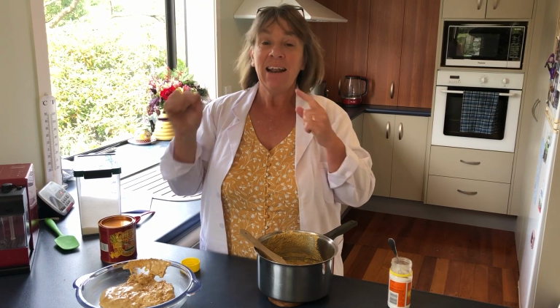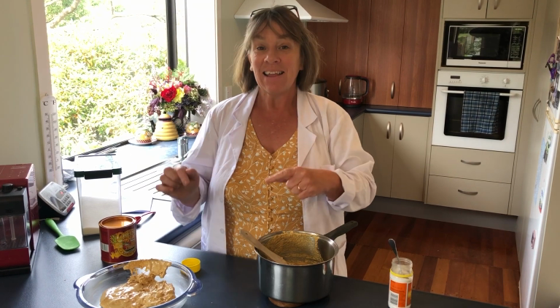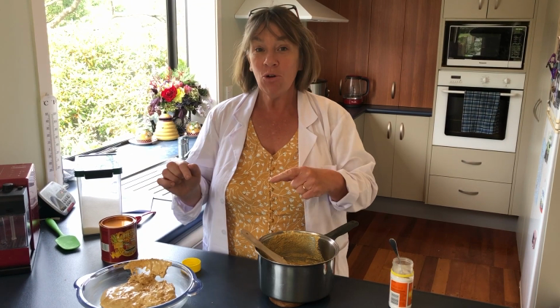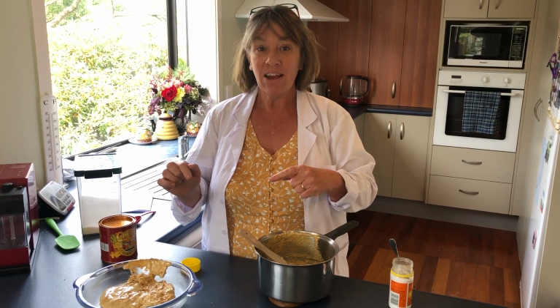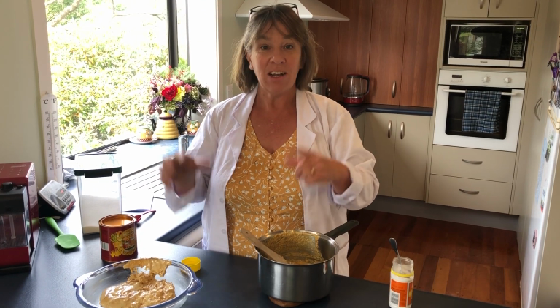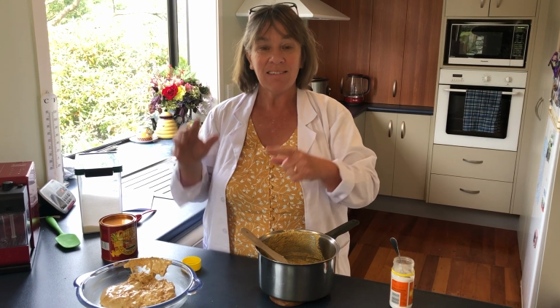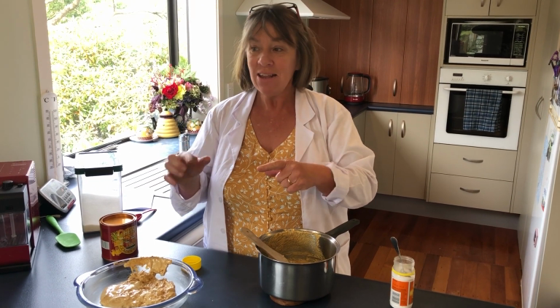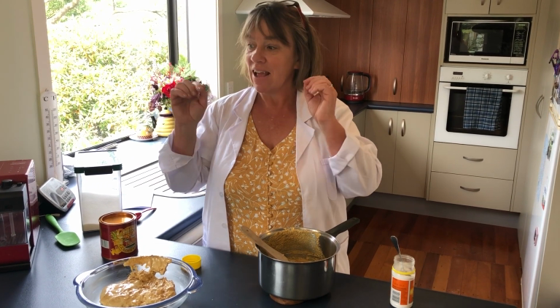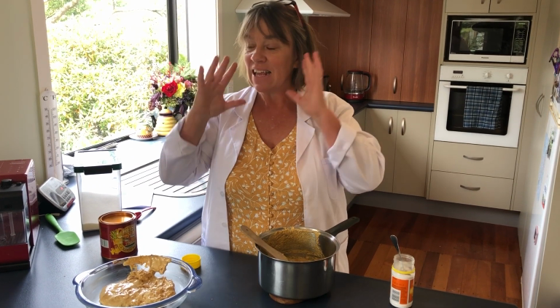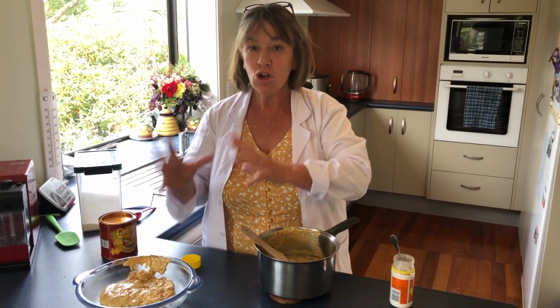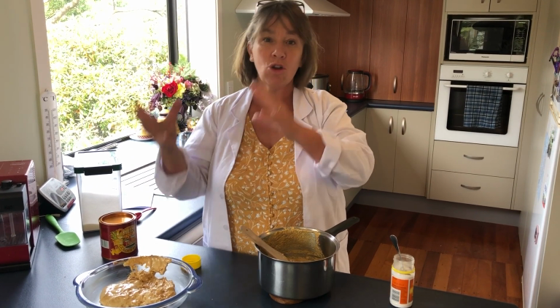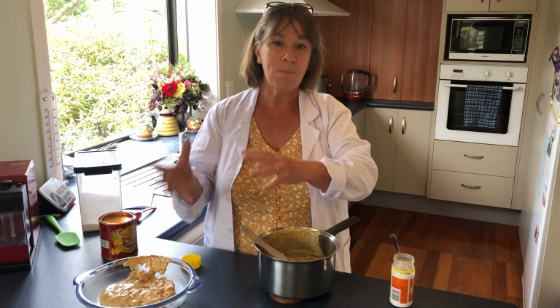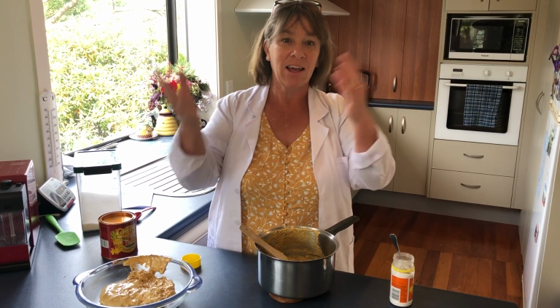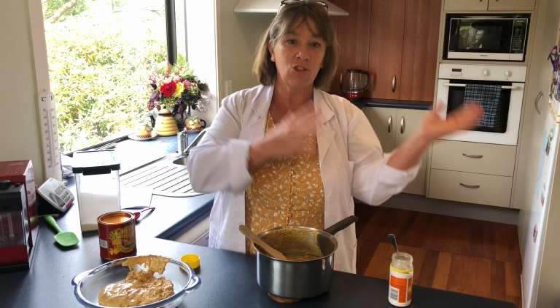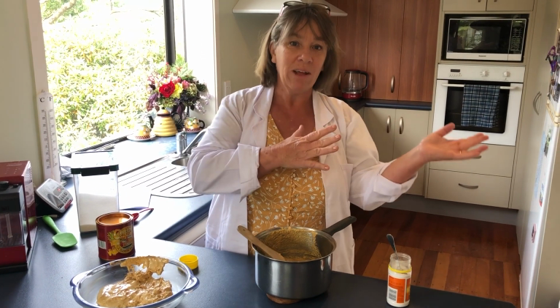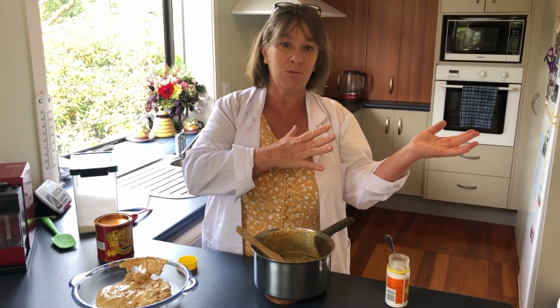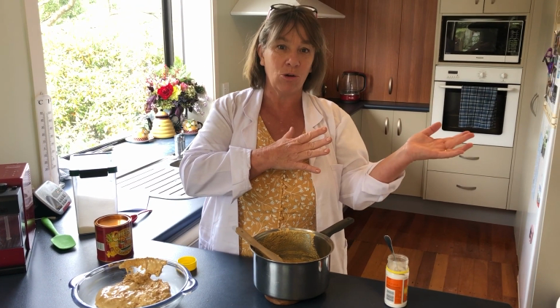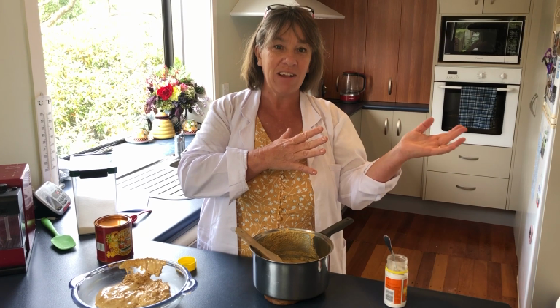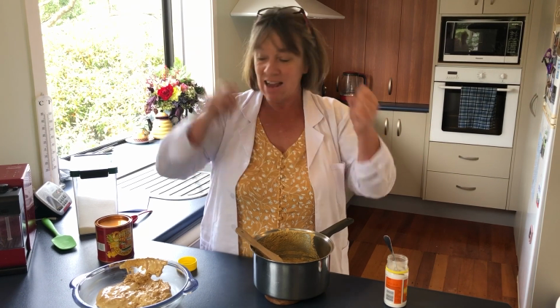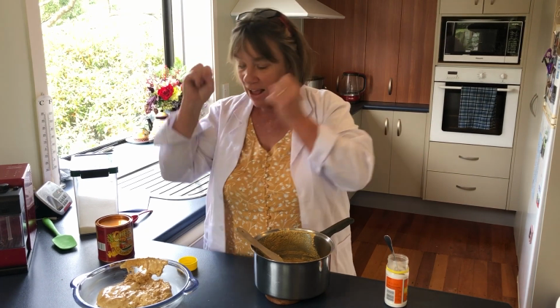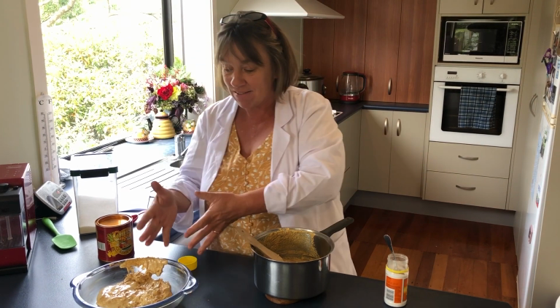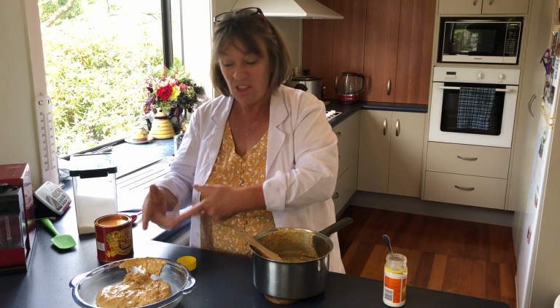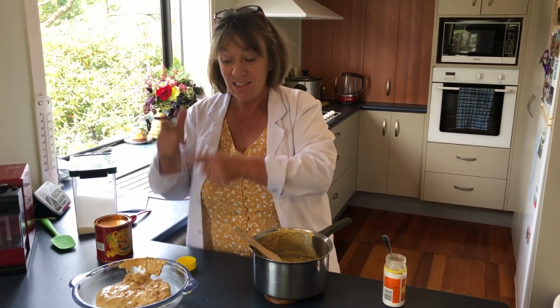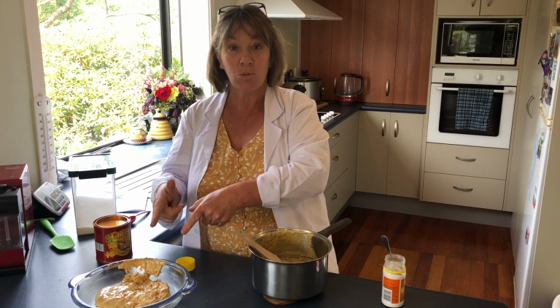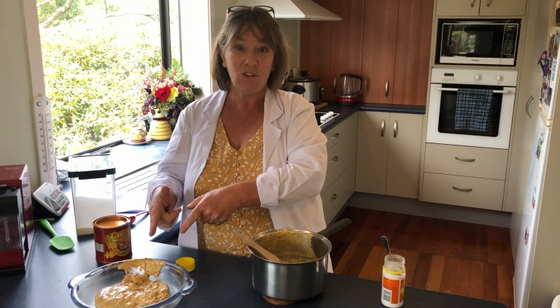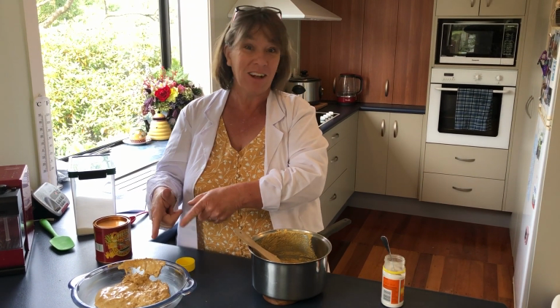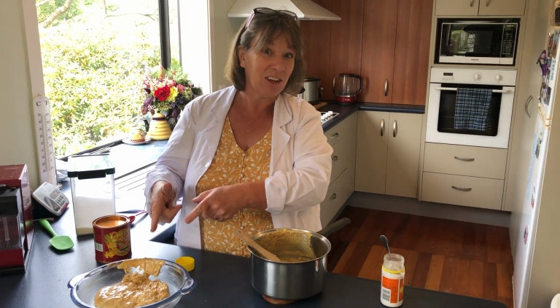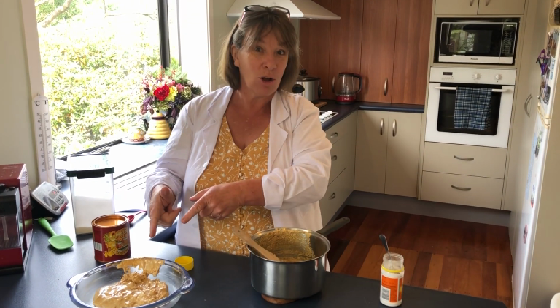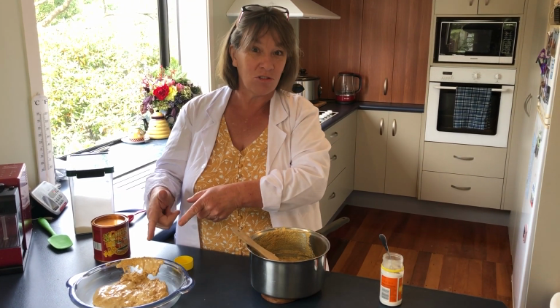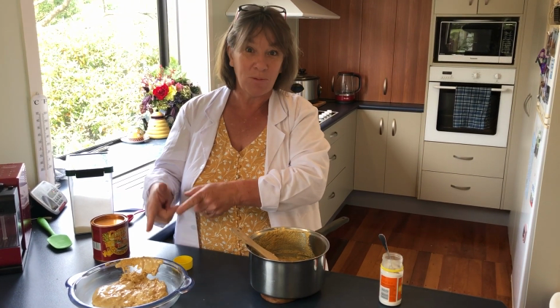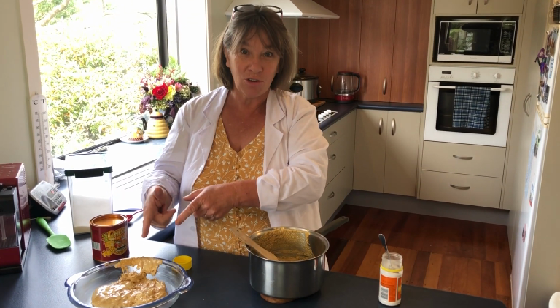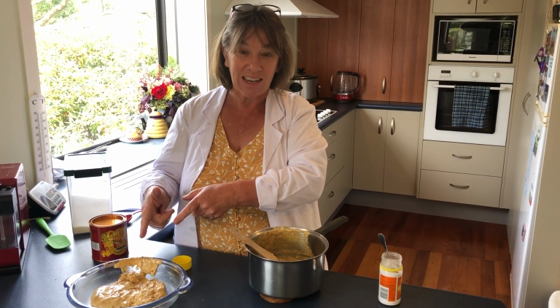A chemical reaction is something that cannot go back to its original state — it's a new thing. This will never turn into golden syrup and sugar again.